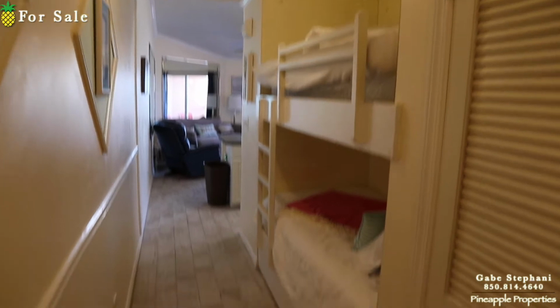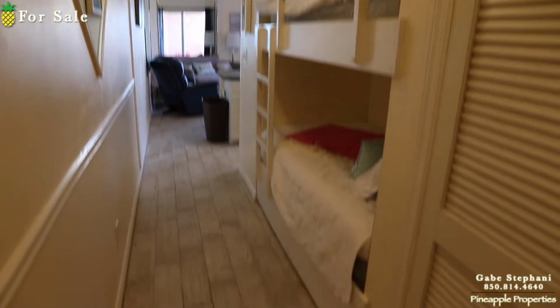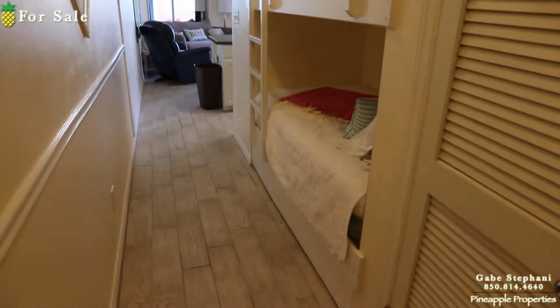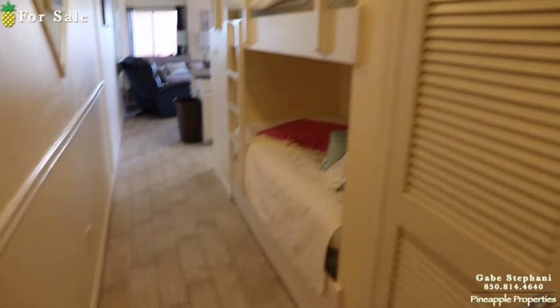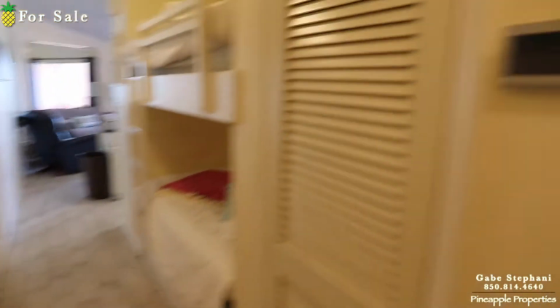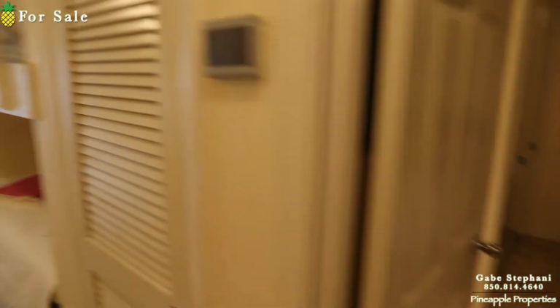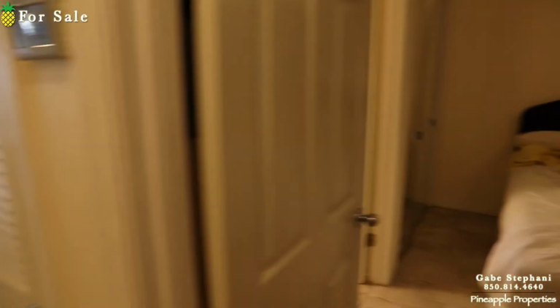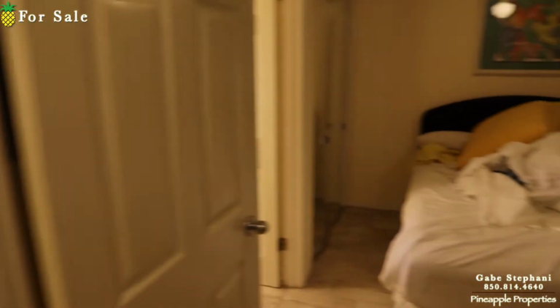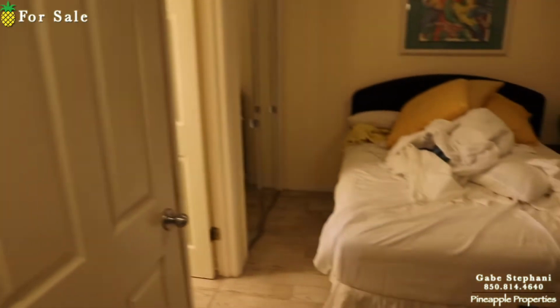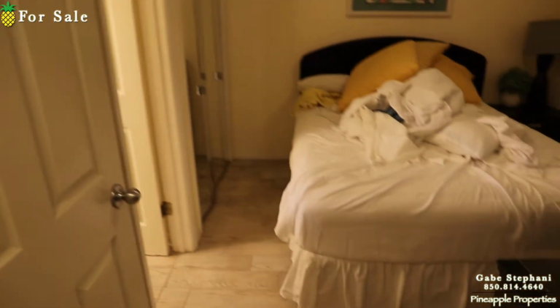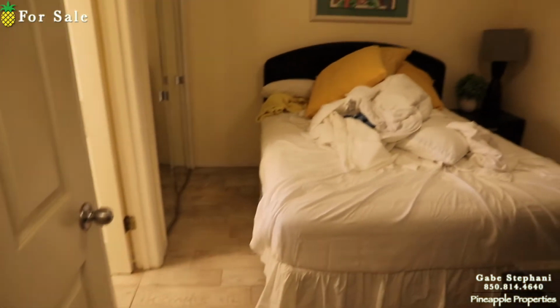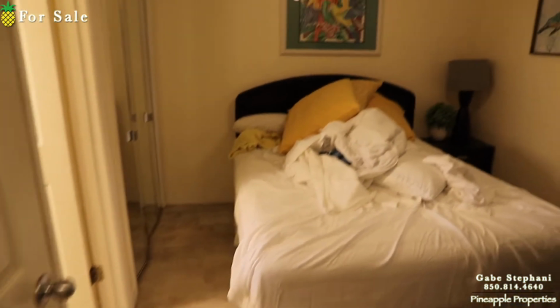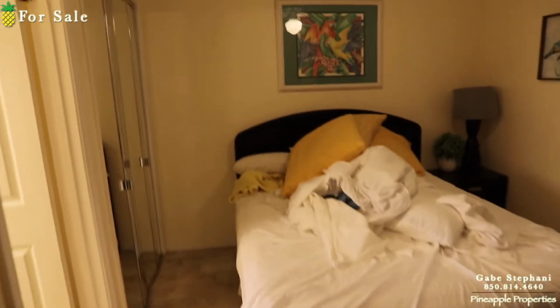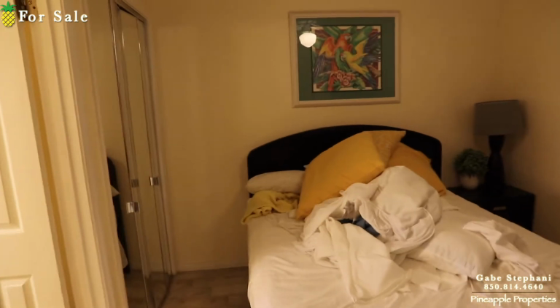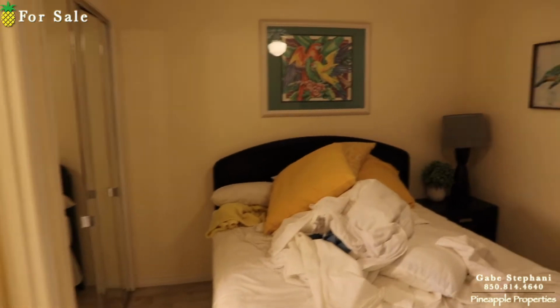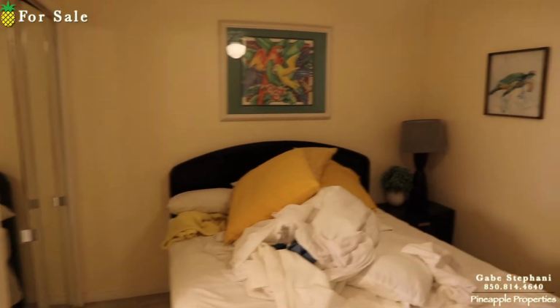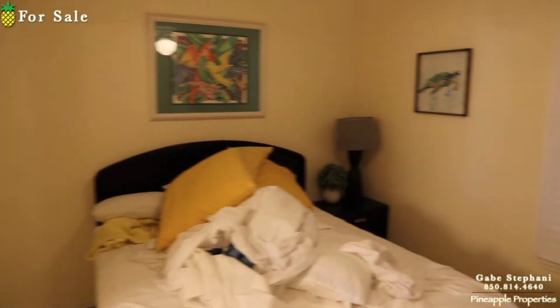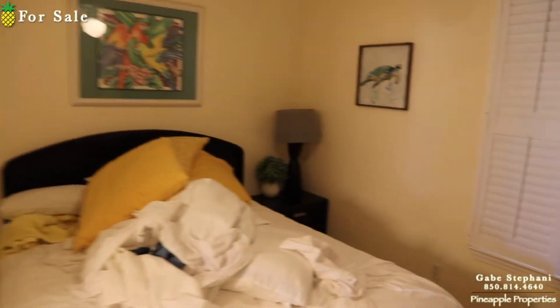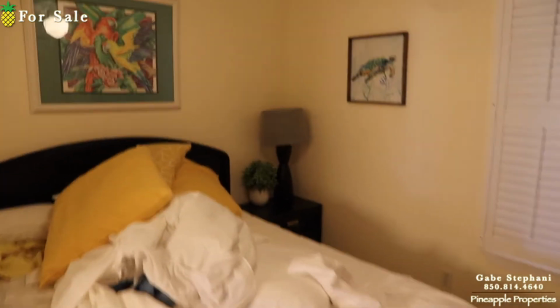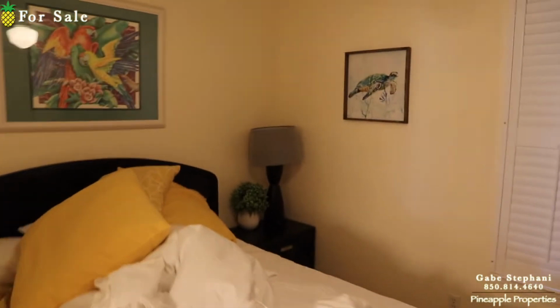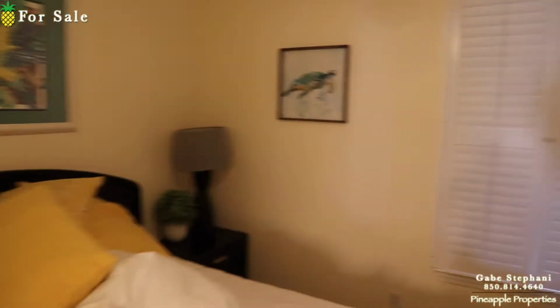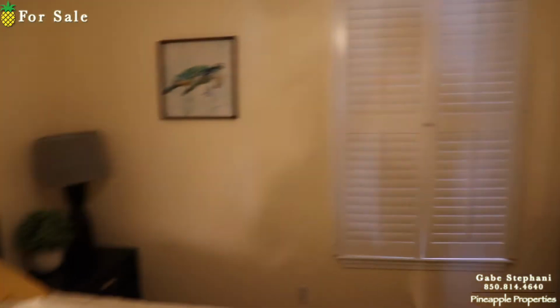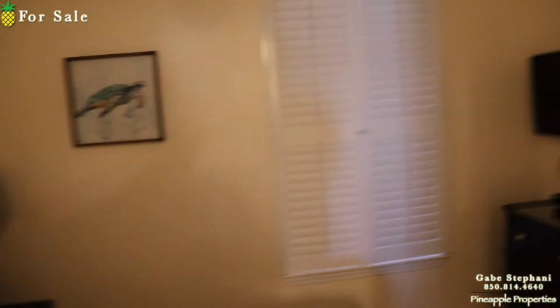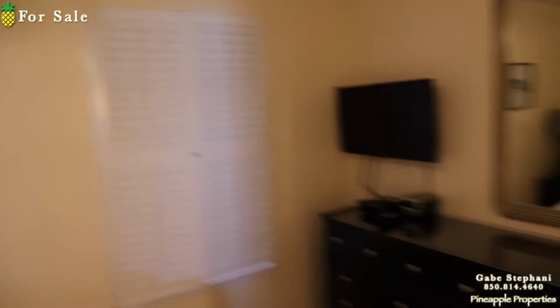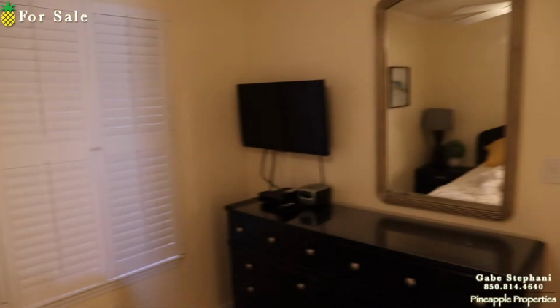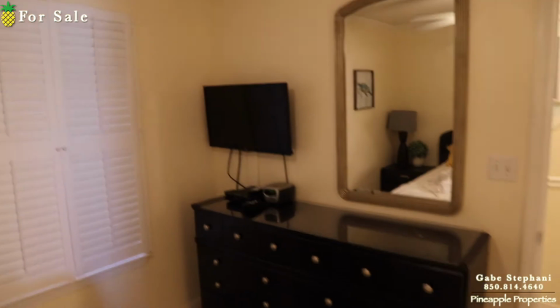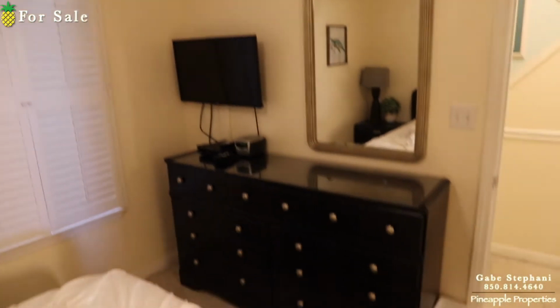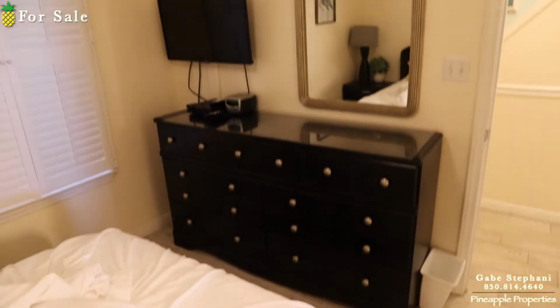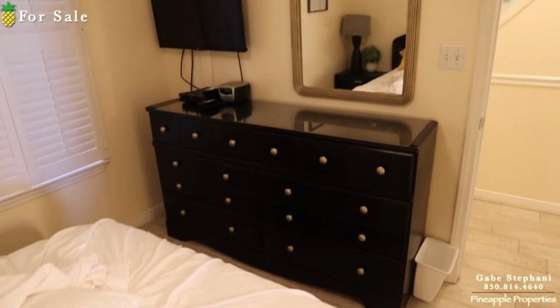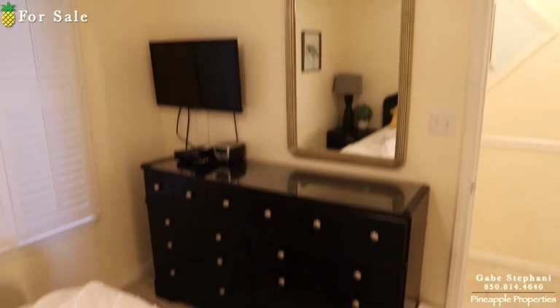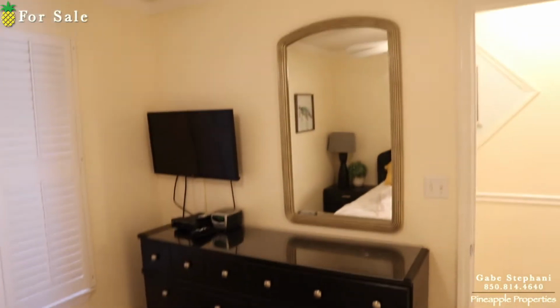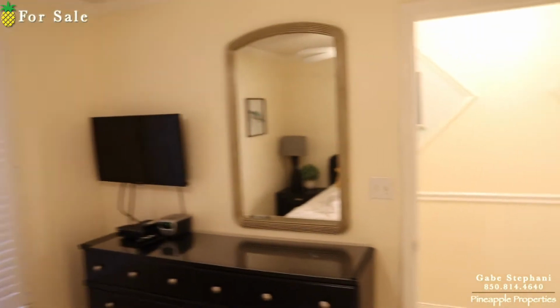Sometimes you have to catch these in between the turns, so this is not cleaned. I apologize for it not being all cleaned and made up, but it's just so you can get an idea of what this one is like here in Destin.